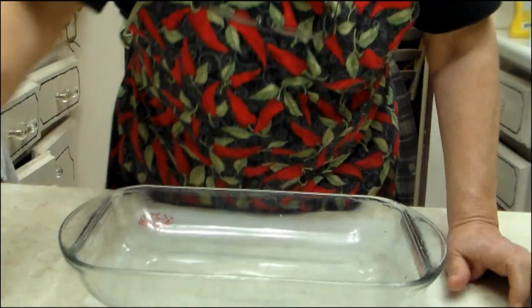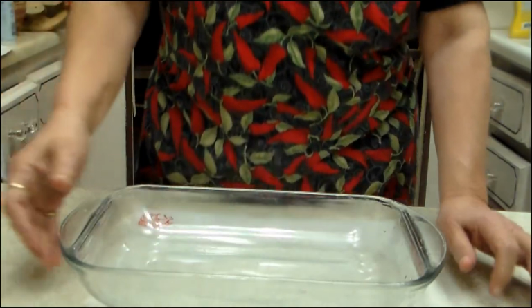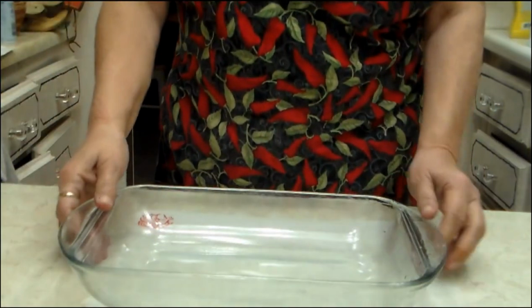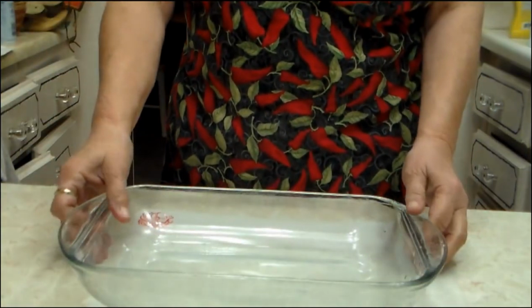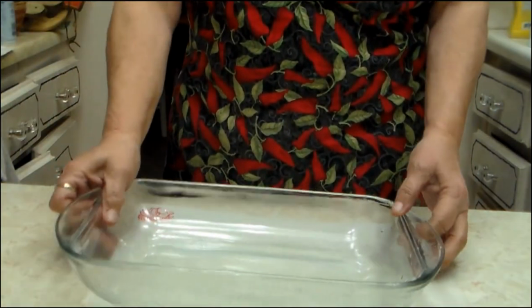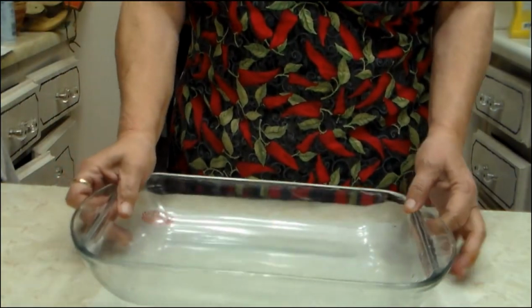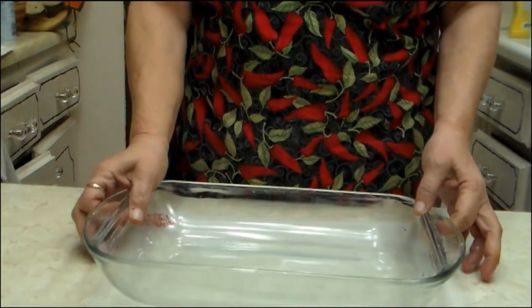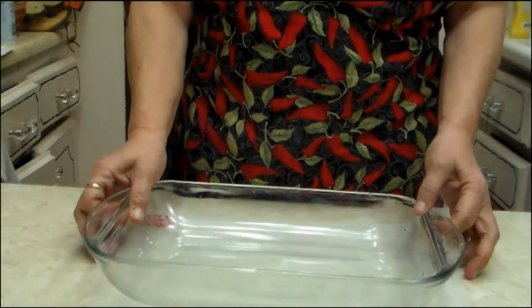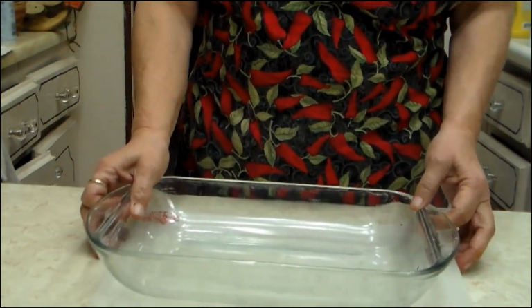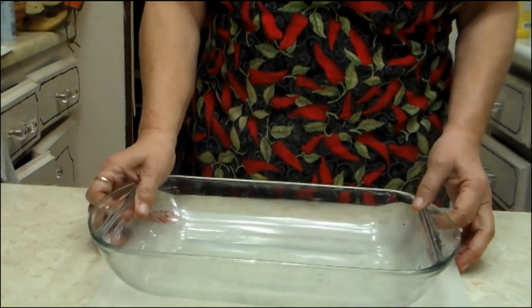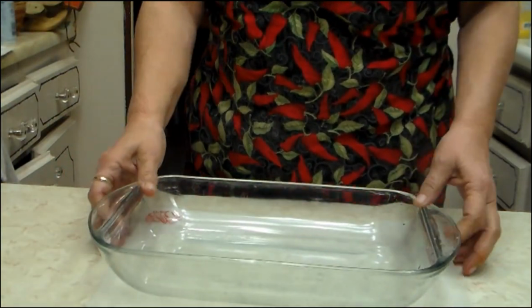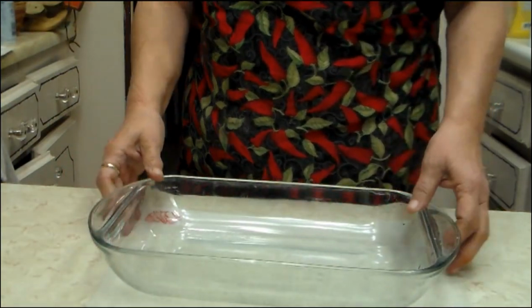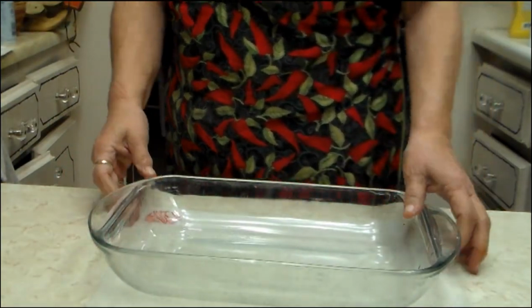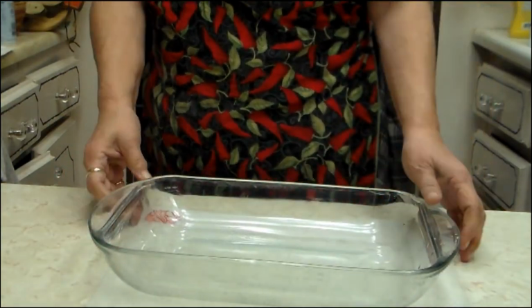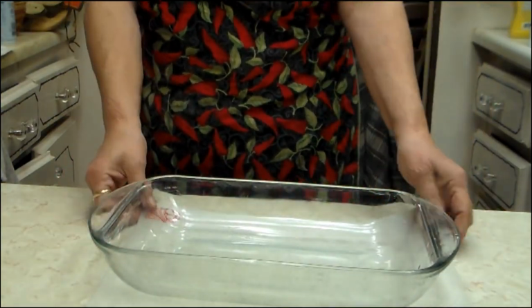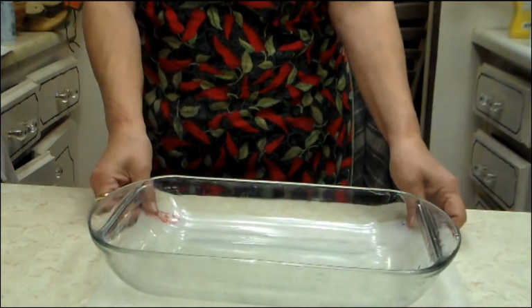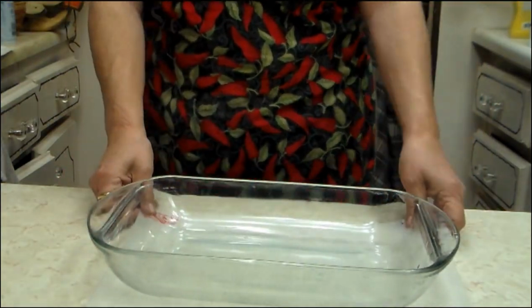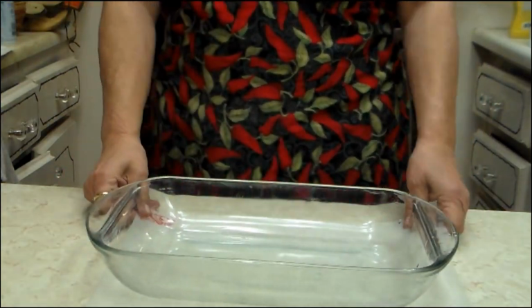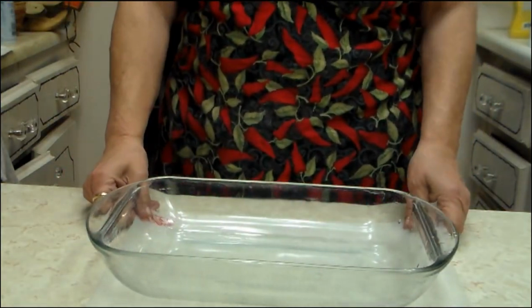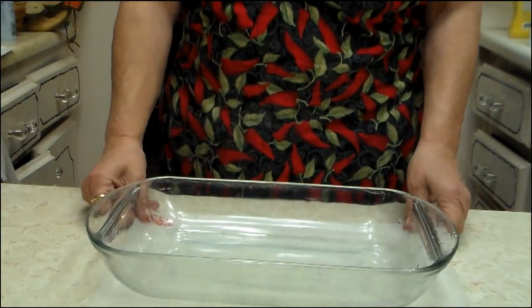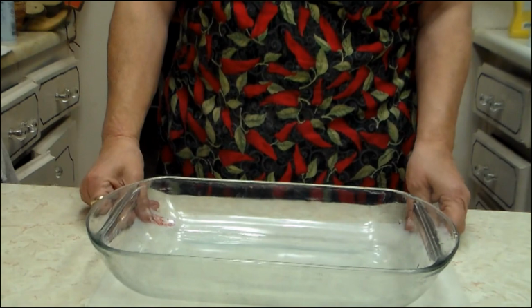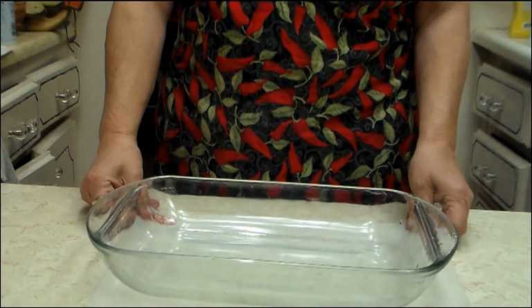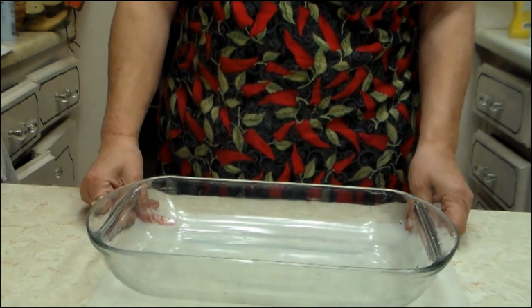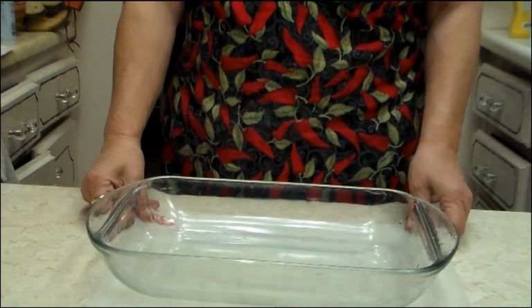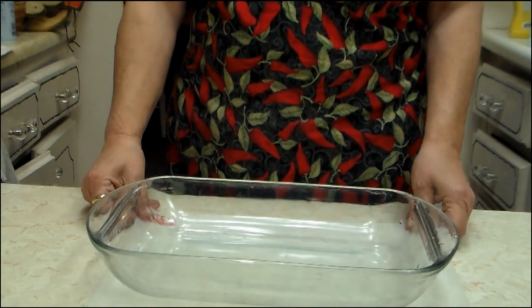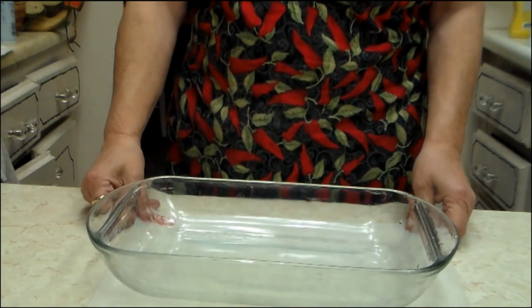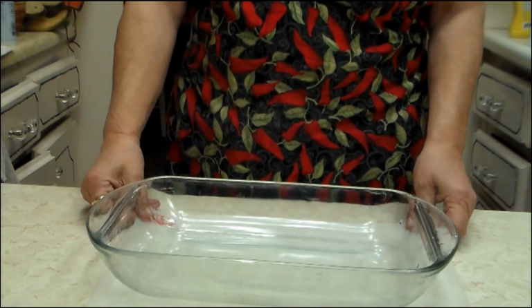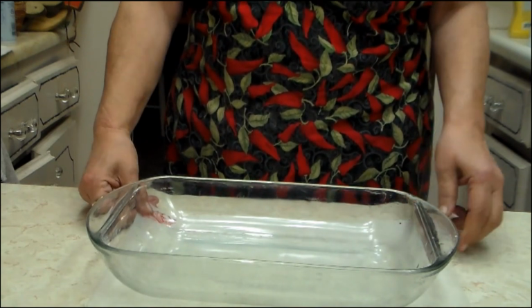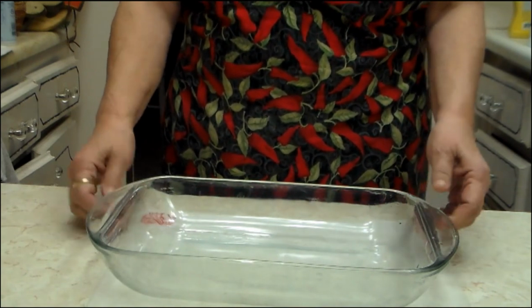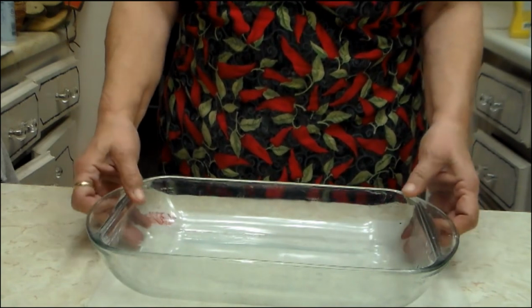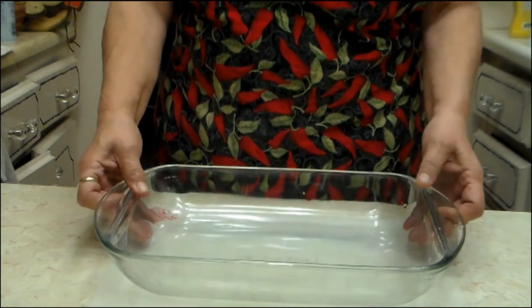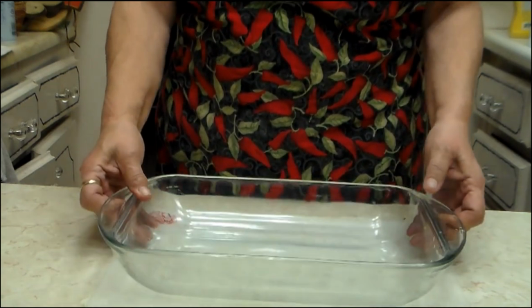This is Country Living, E-Oregon Style, 61, and I've decided to make a Reuben casserole tonight for you.